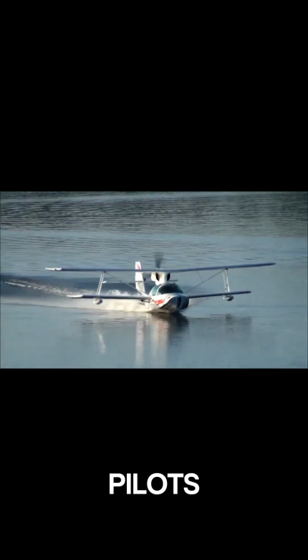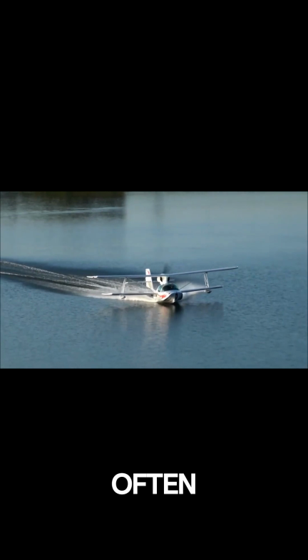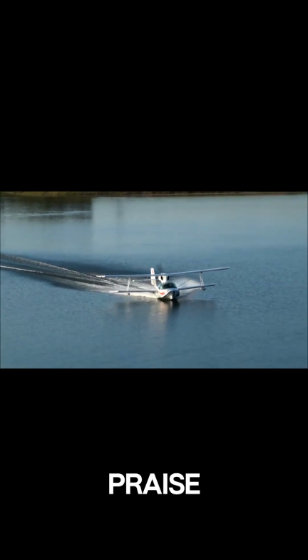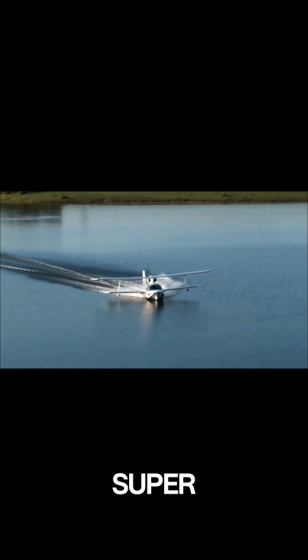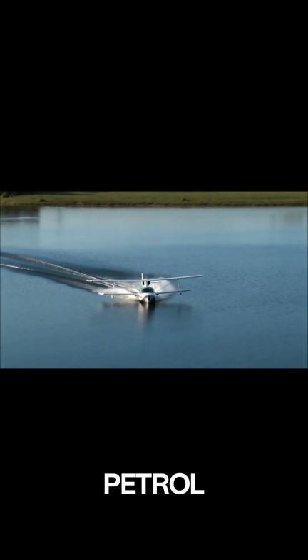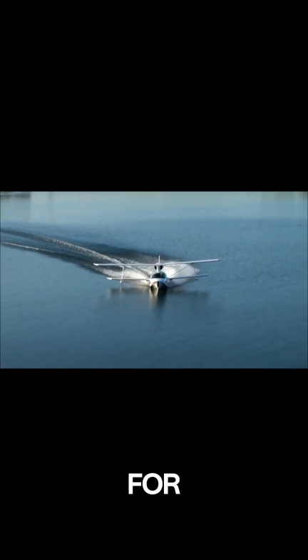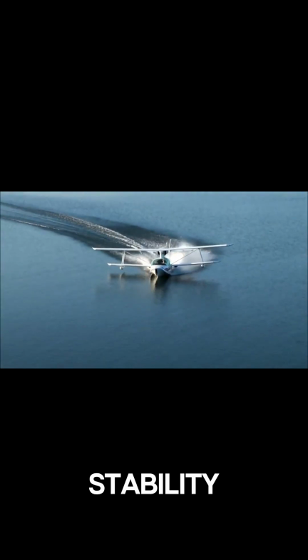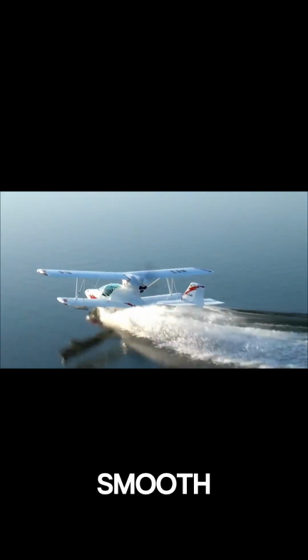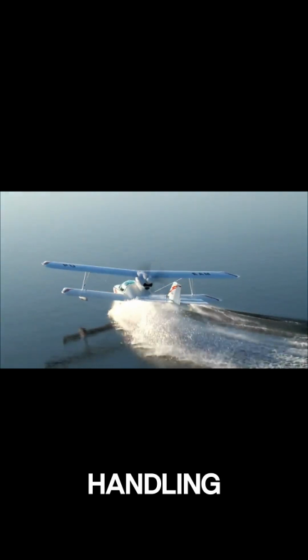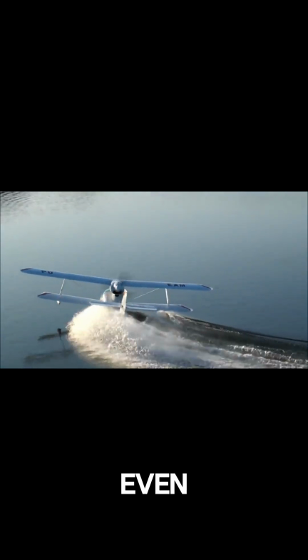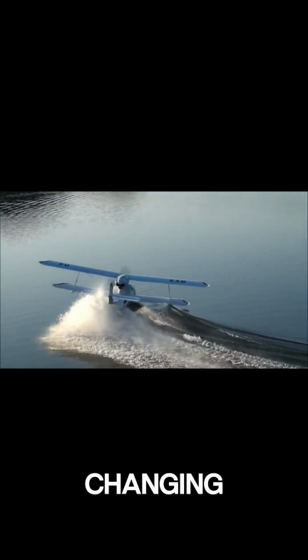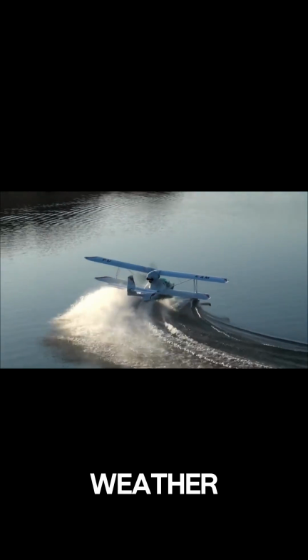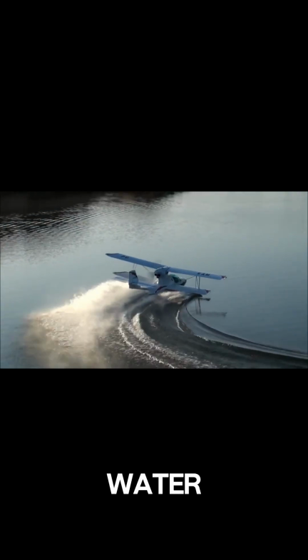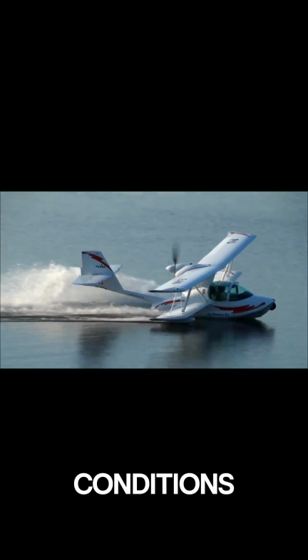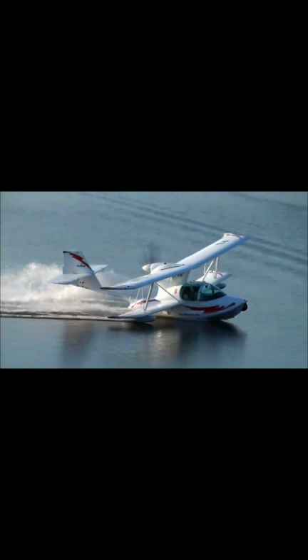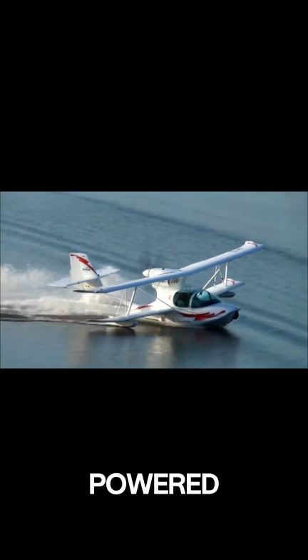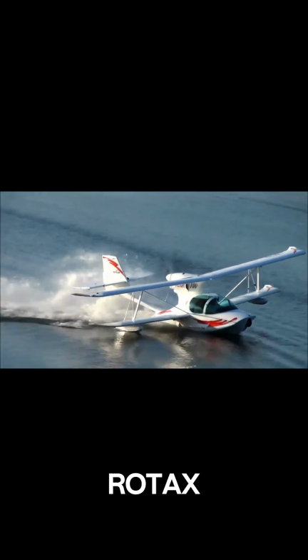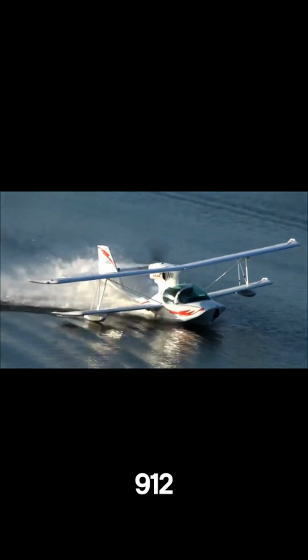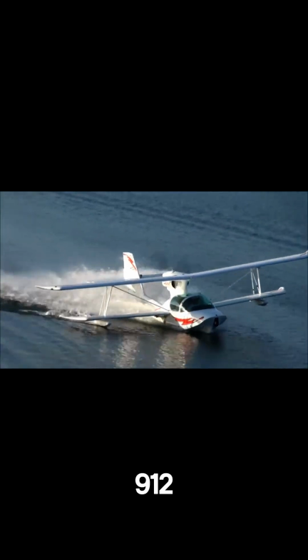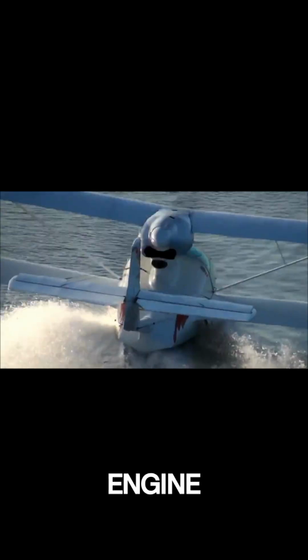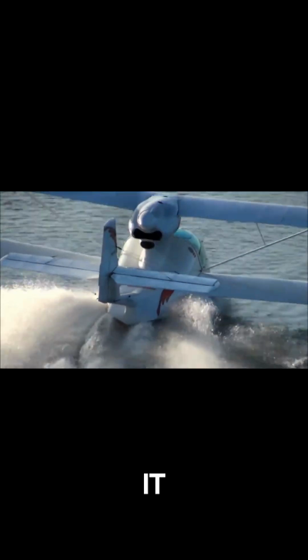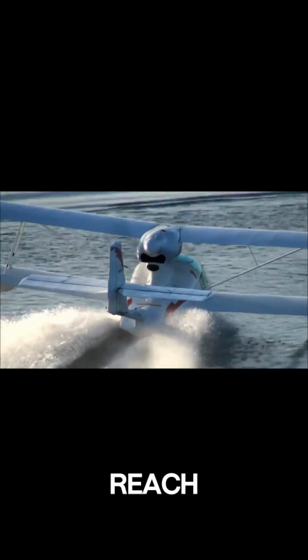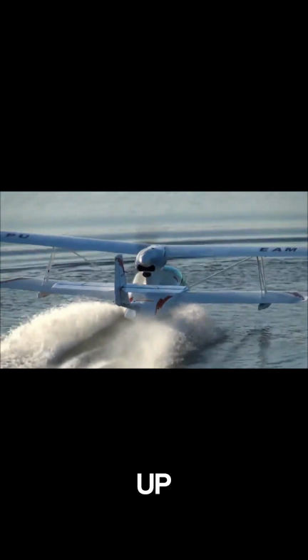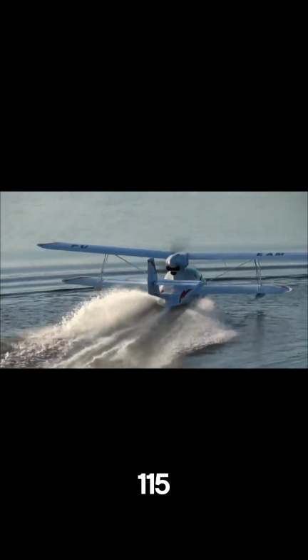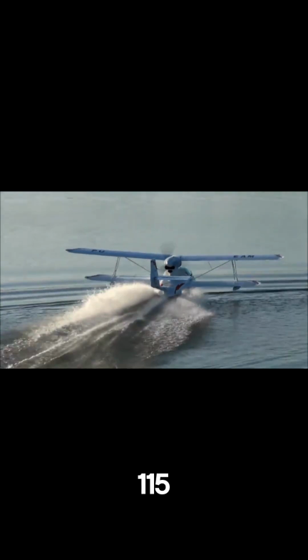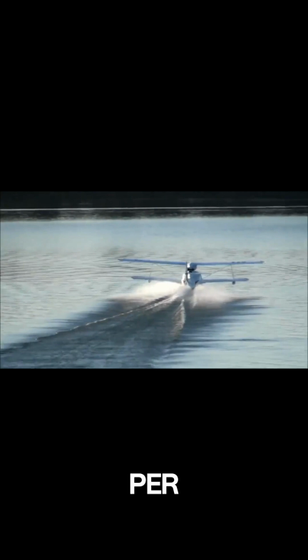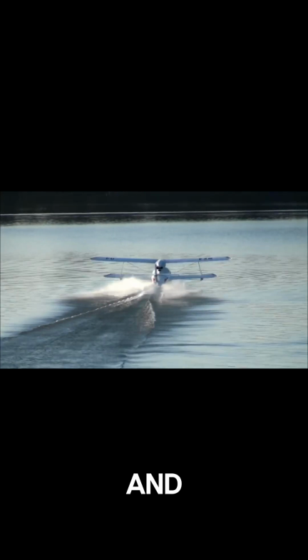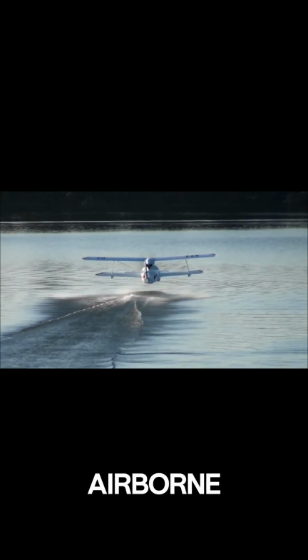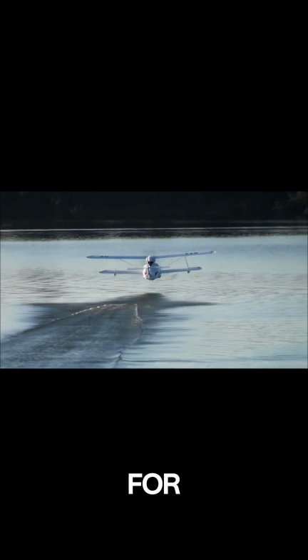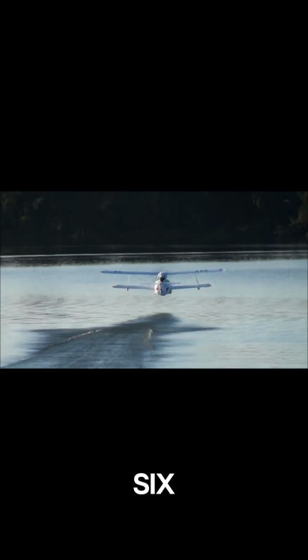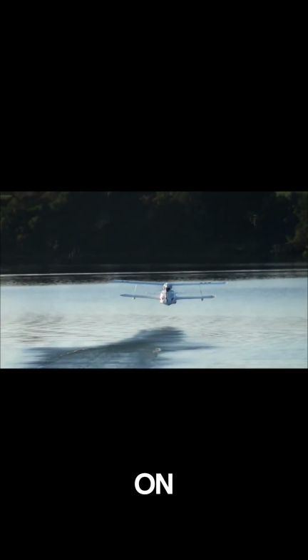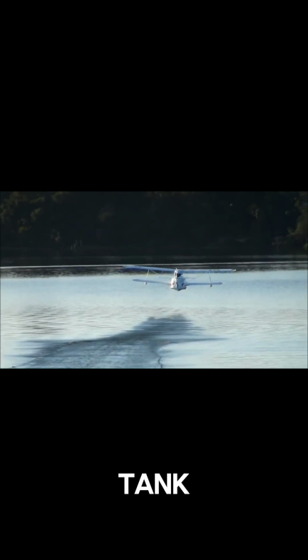Pilots often praise the Super Petrol LS for its stability and smooth handling, even in changing weather or water conditions. Powered by a Rotax 912 engine, it can reach speeds of up to 115 mph and stay airborne for around 6 hours on a full tank.